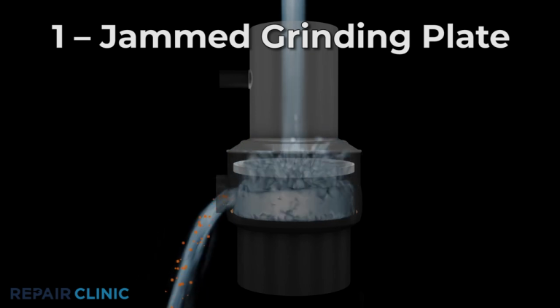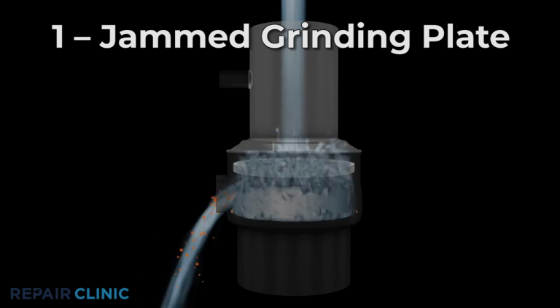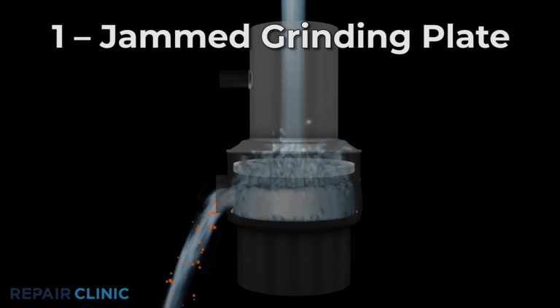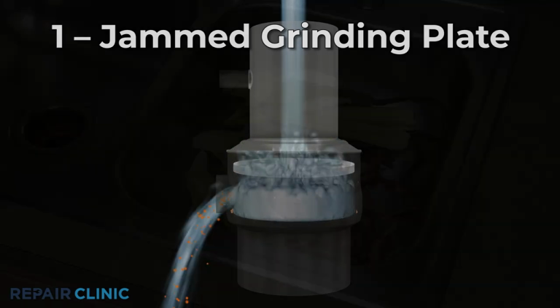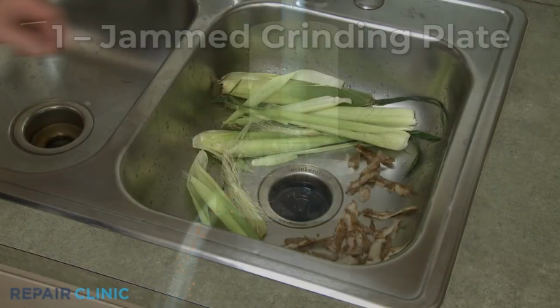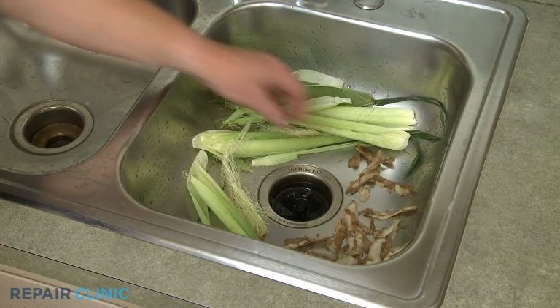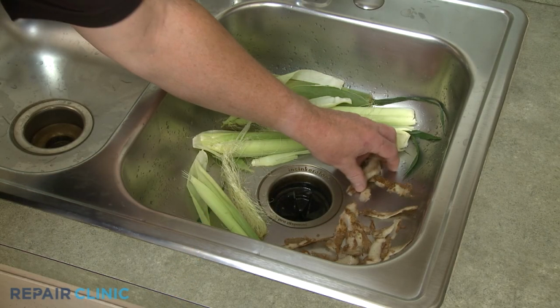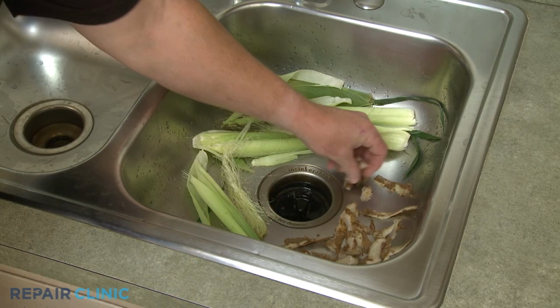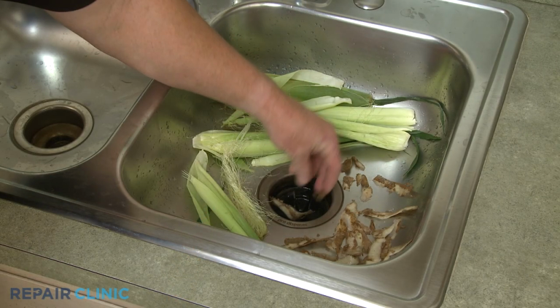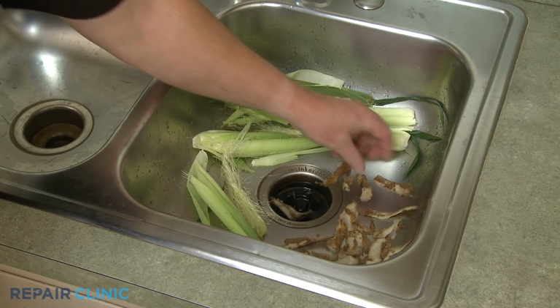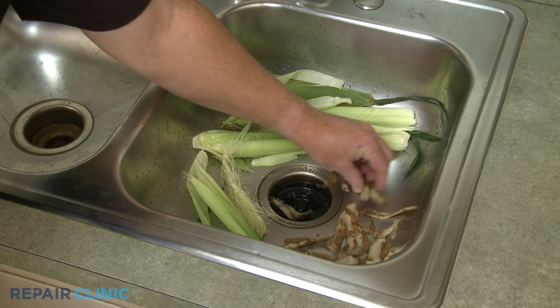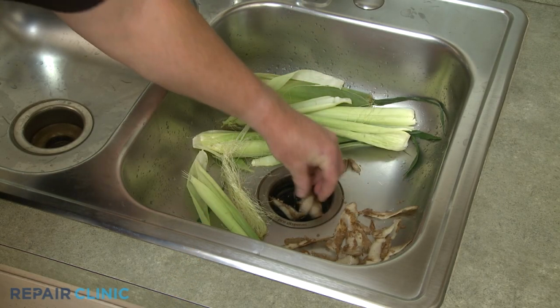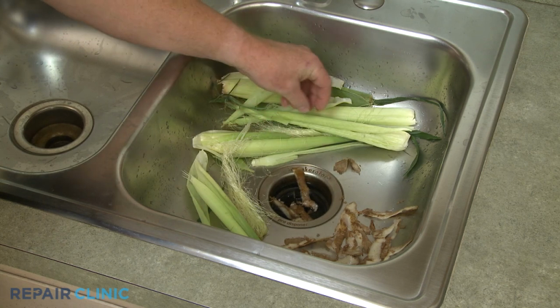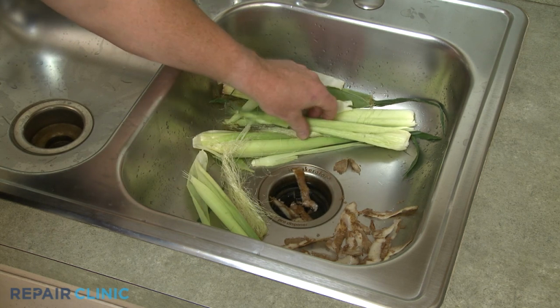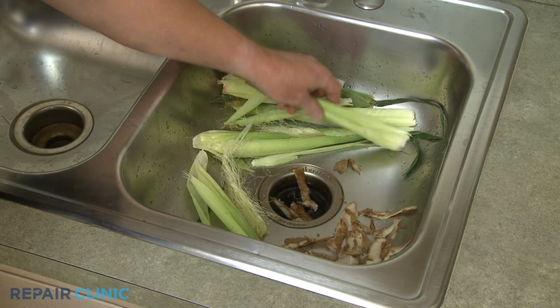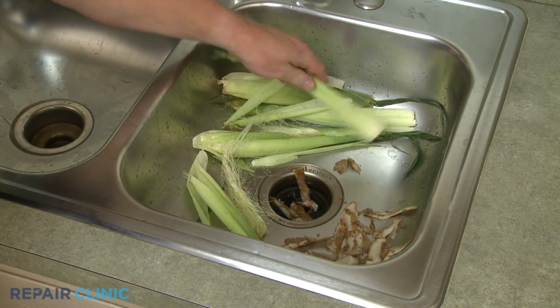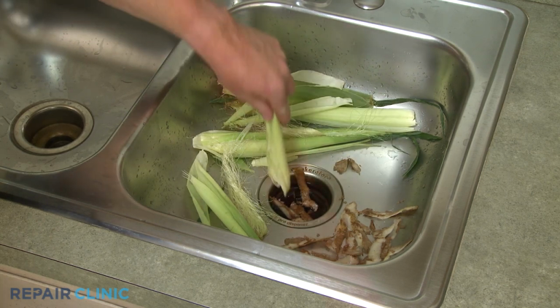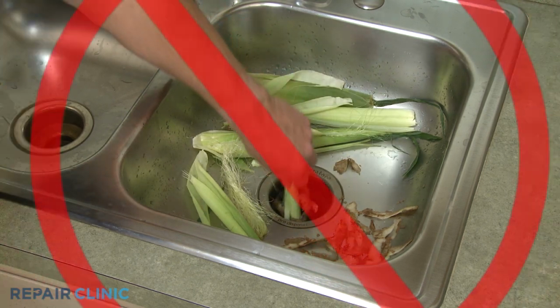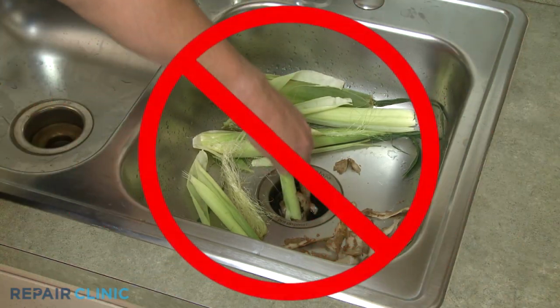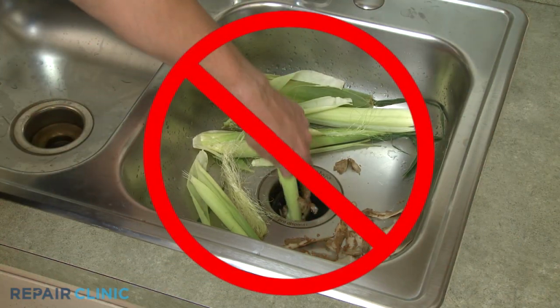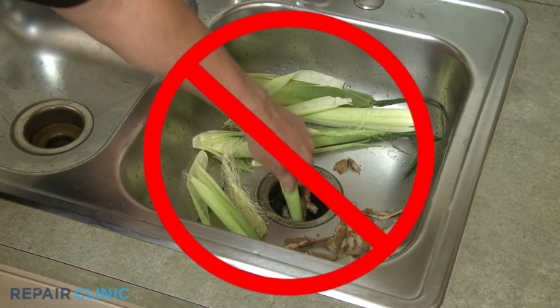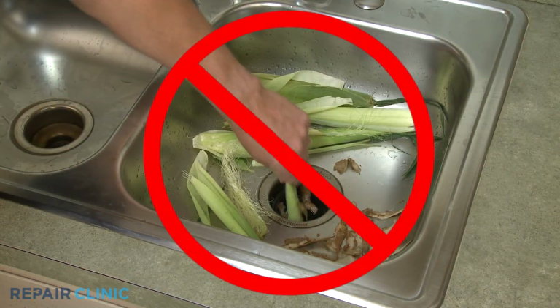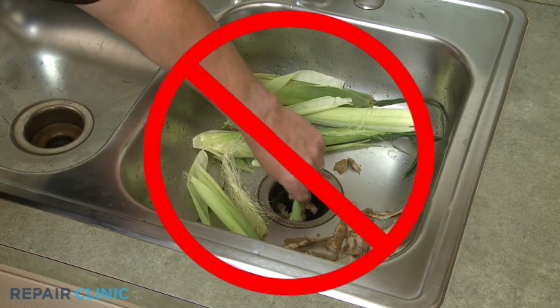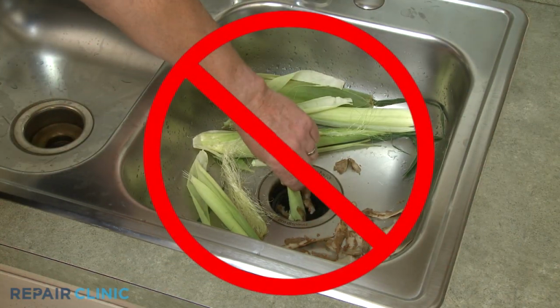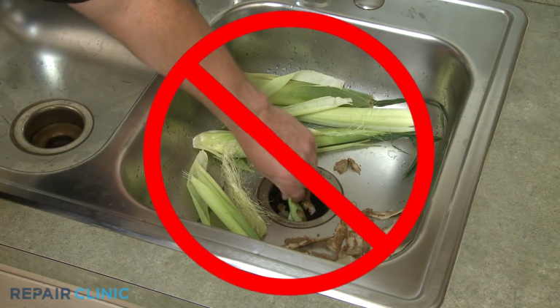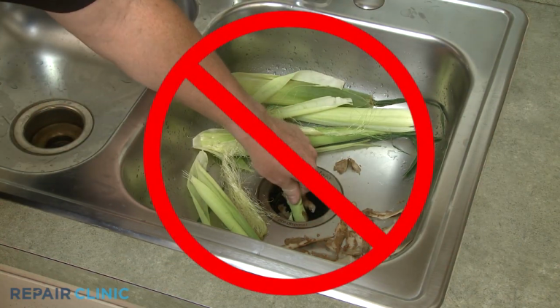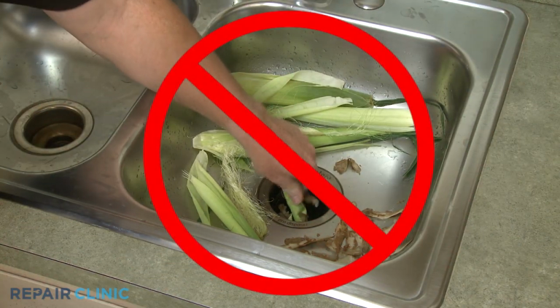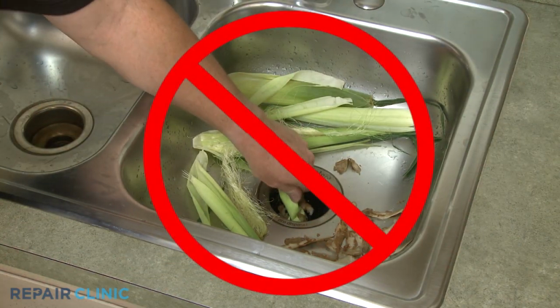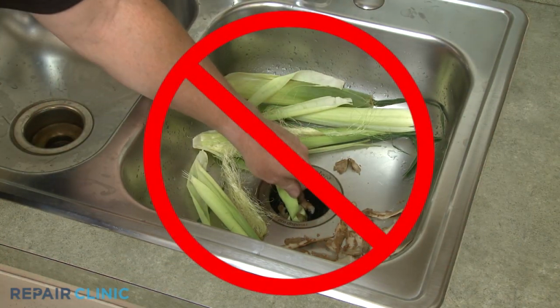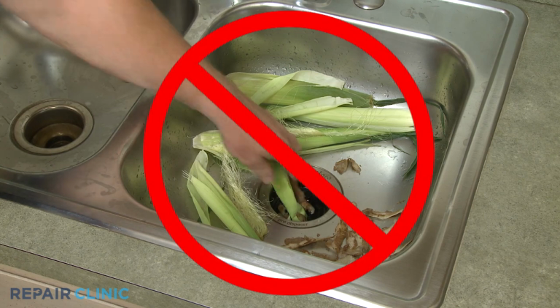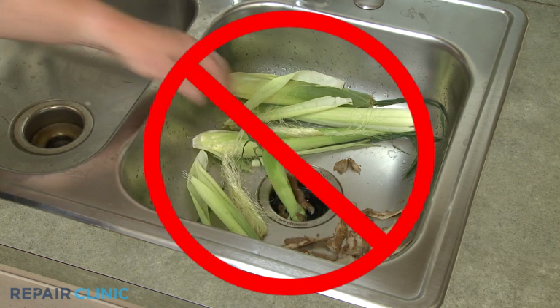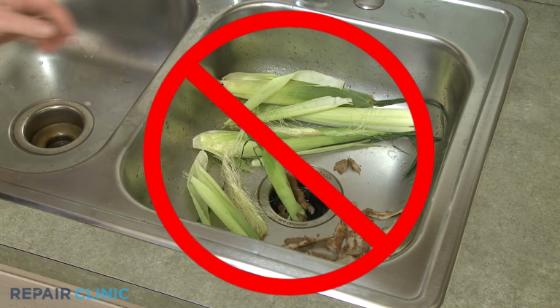Certain fibrous materials, such as potato peels and corn husks, can cause the grinding plate to jam, which can trip a breaker or the disposer's reset button.